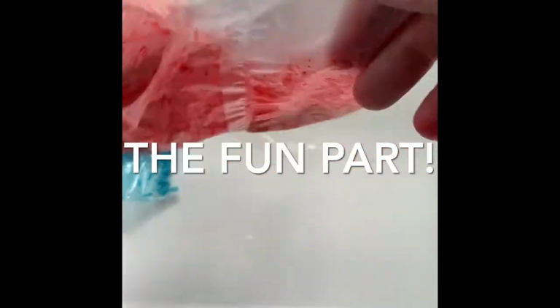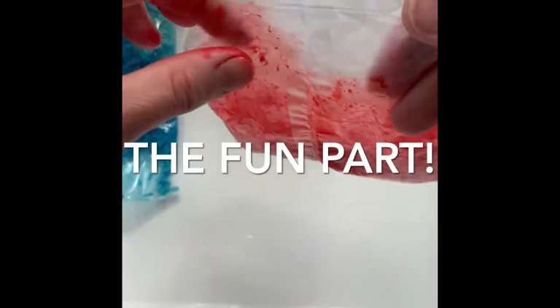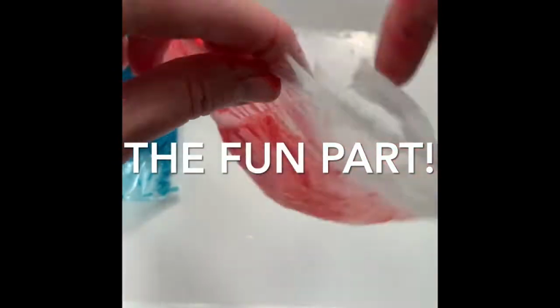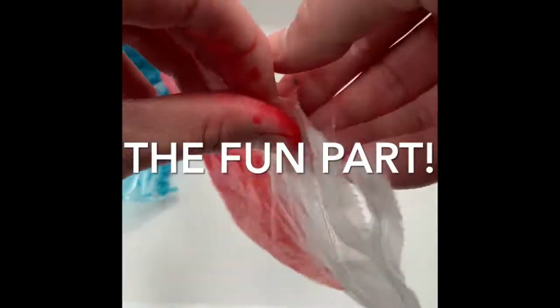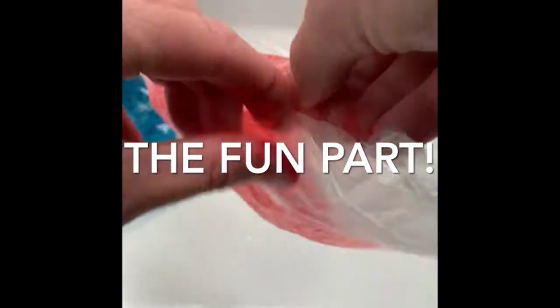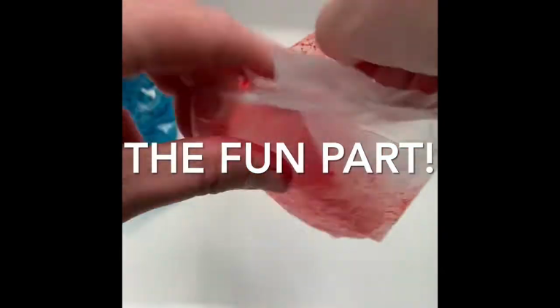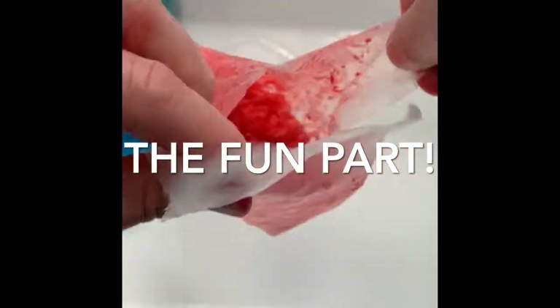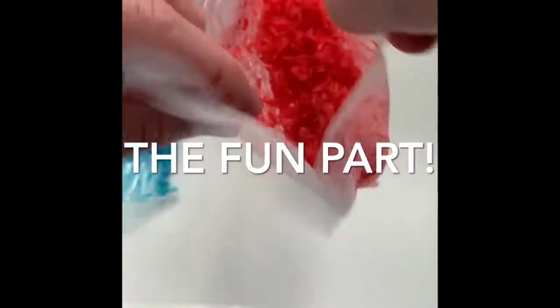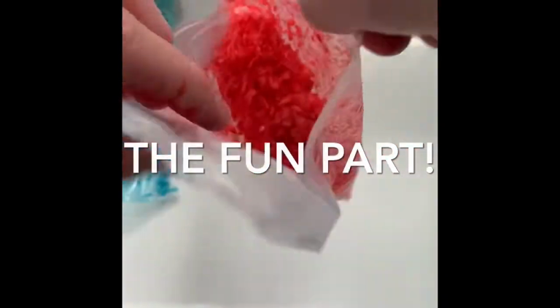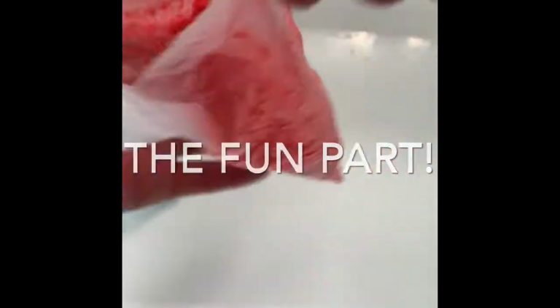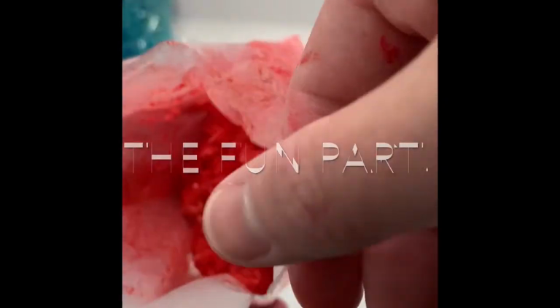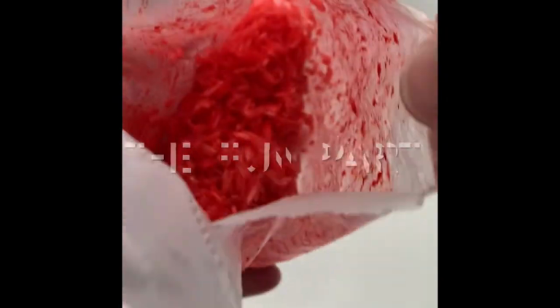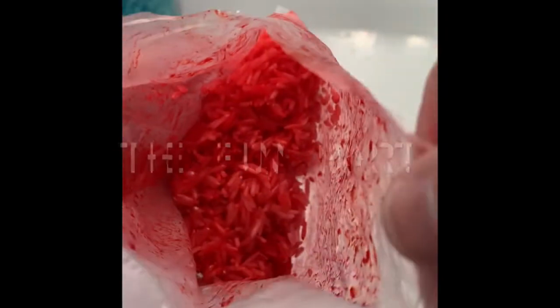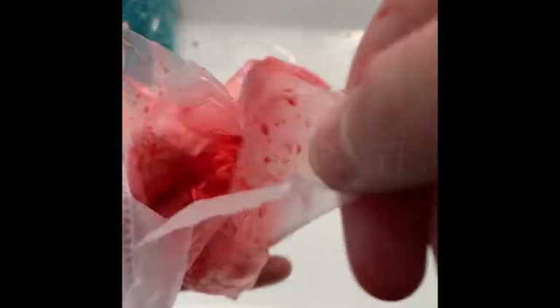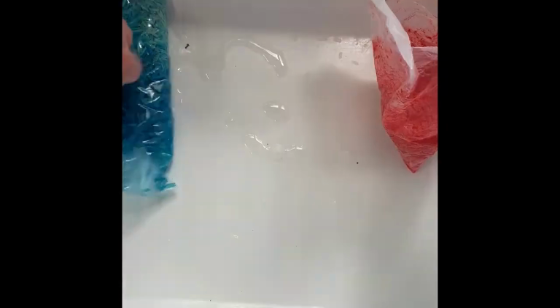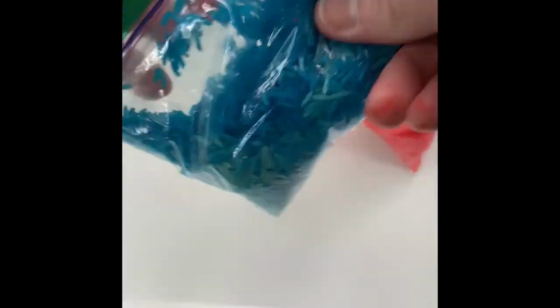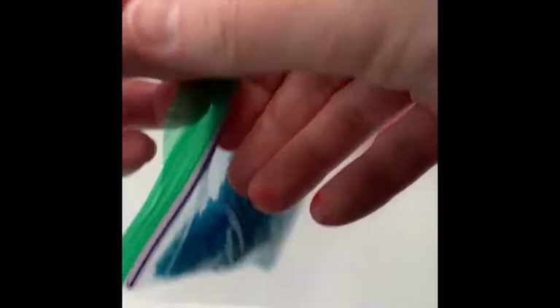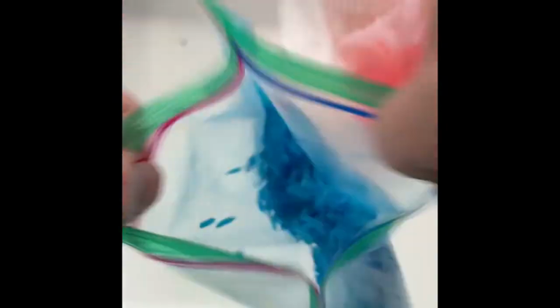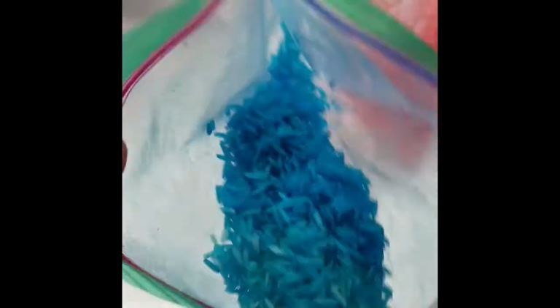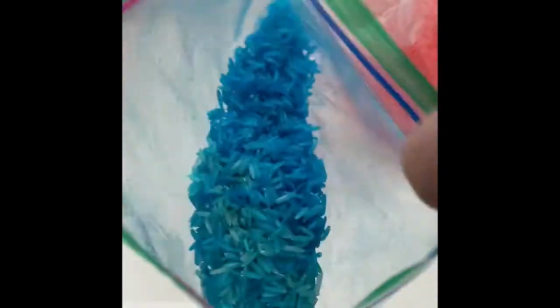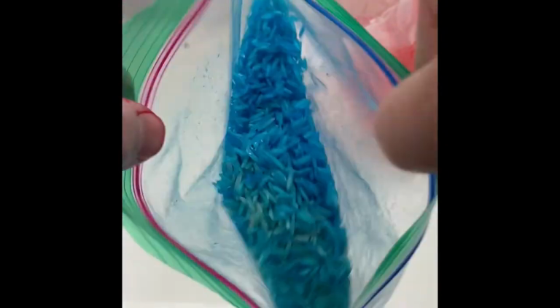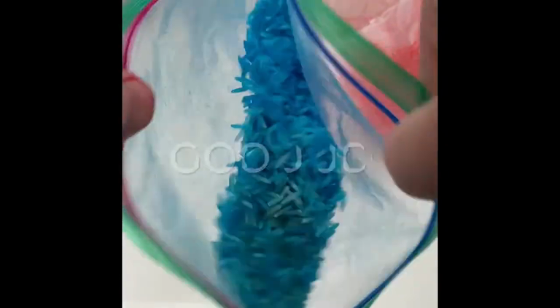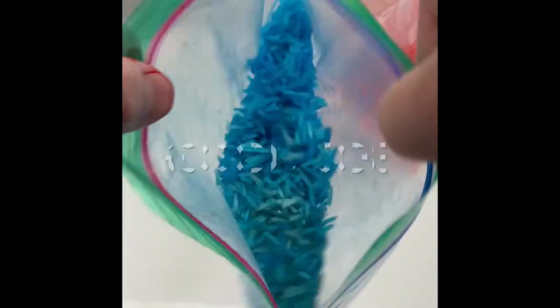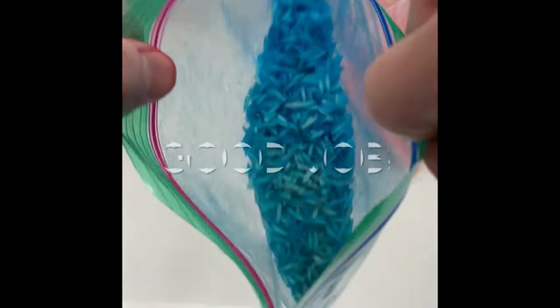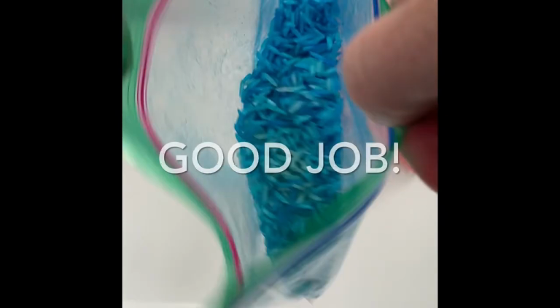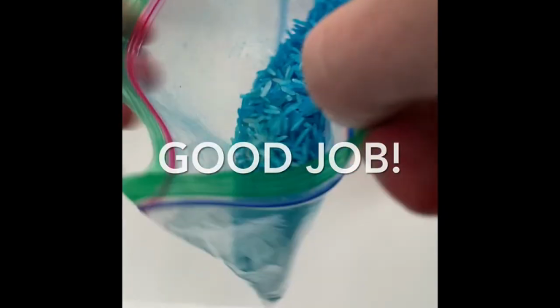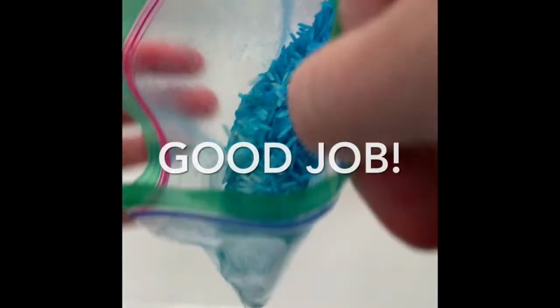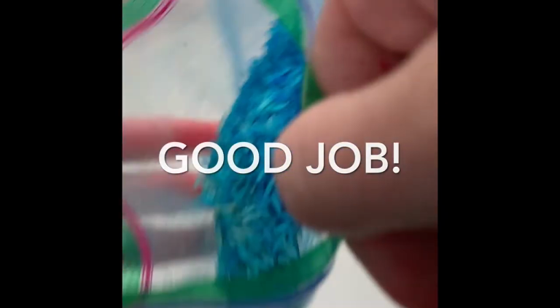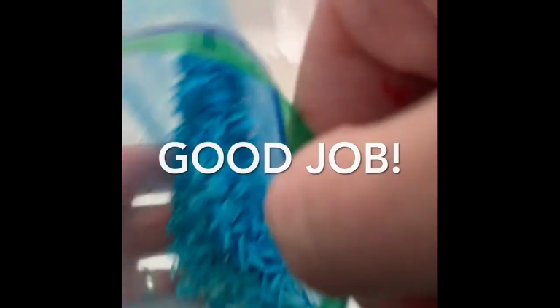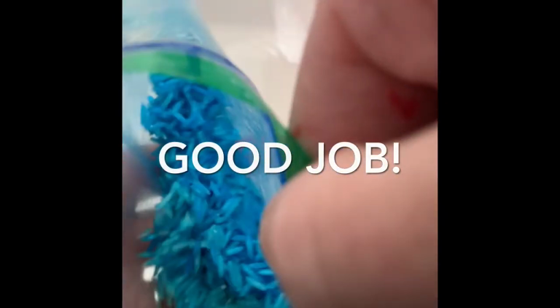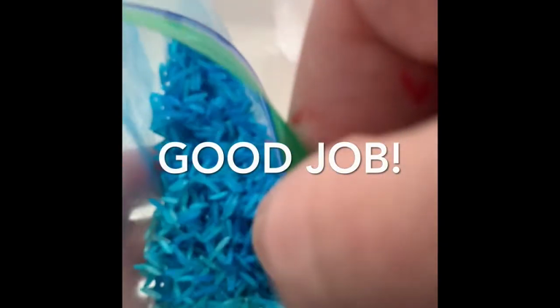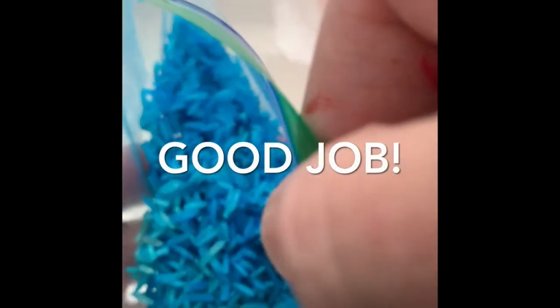This rice is perfect for sensory bins. Just make sure to supervise — it is not meant to be eaten. Don't eat the rice.